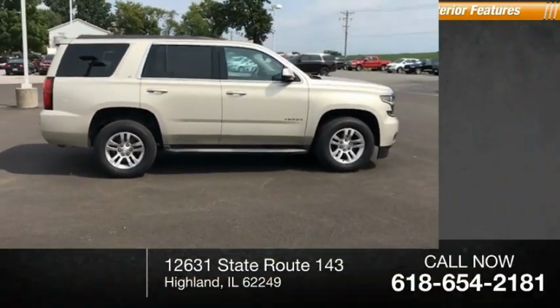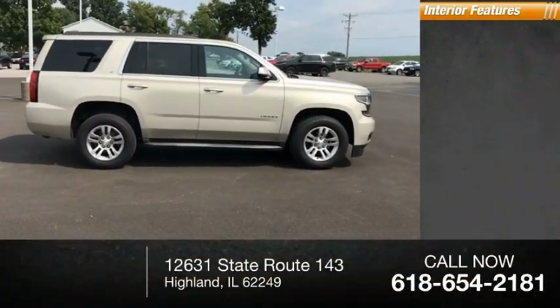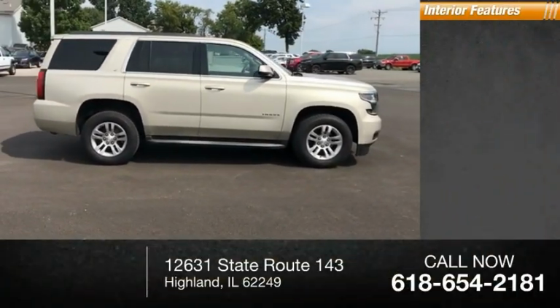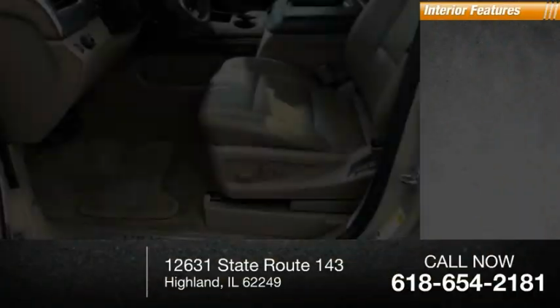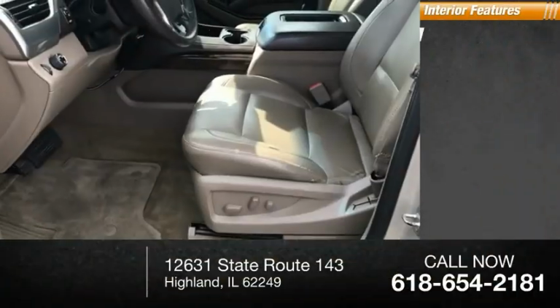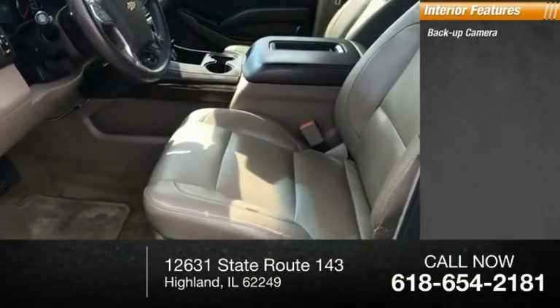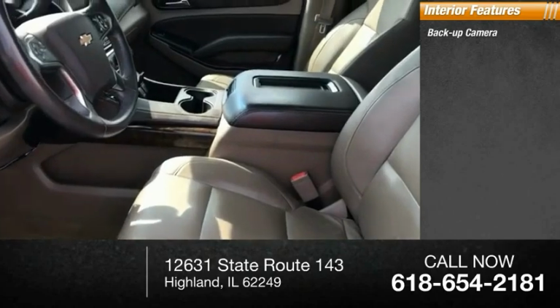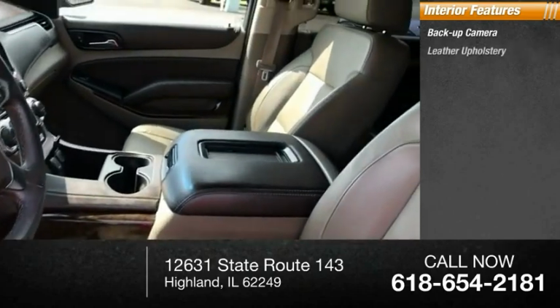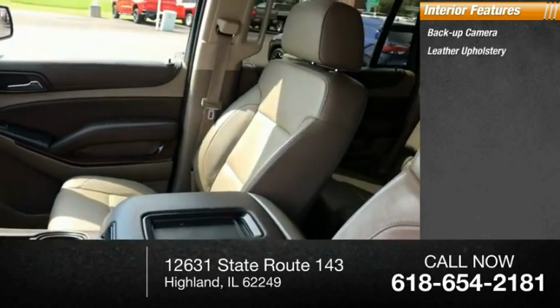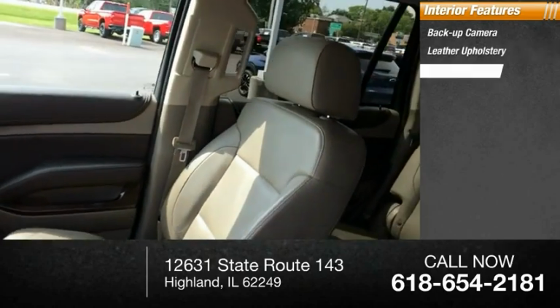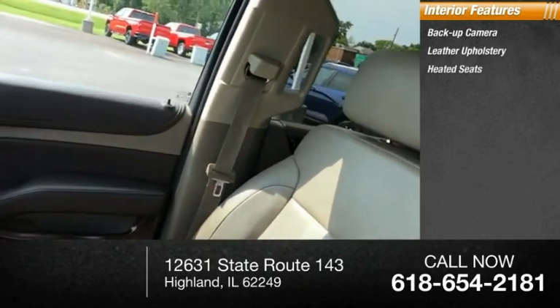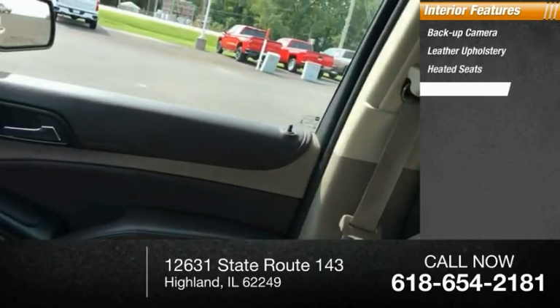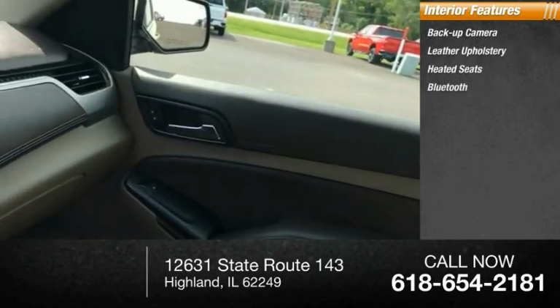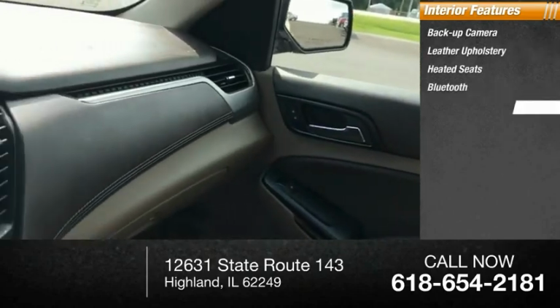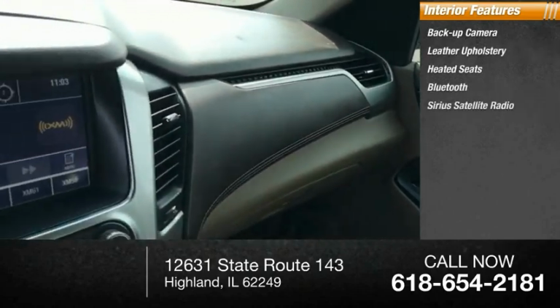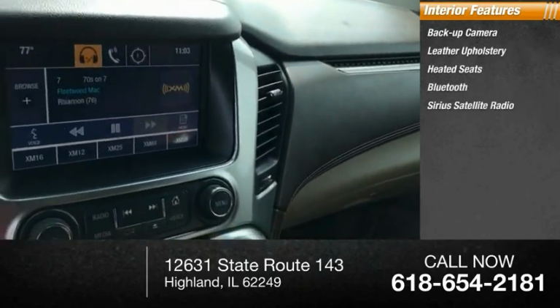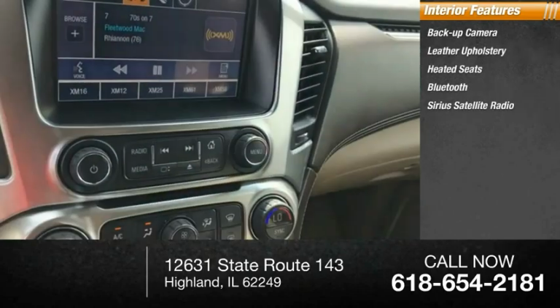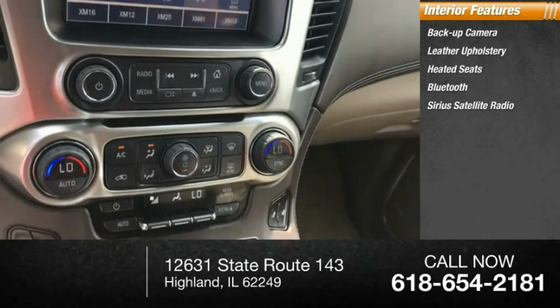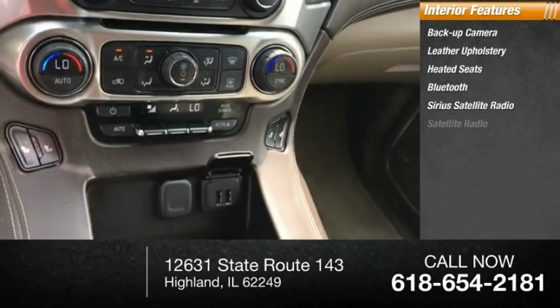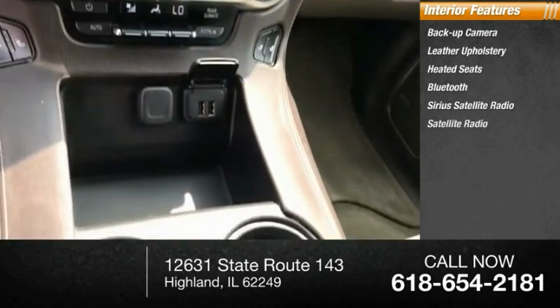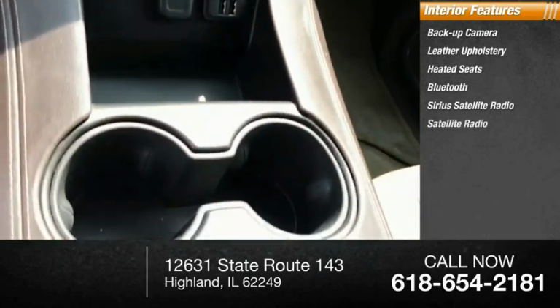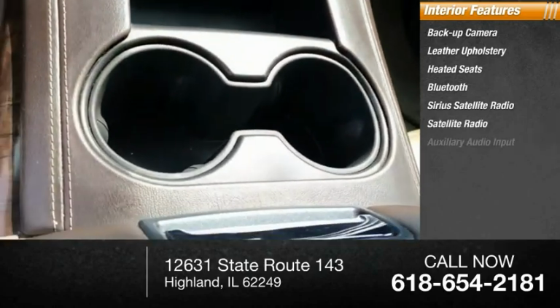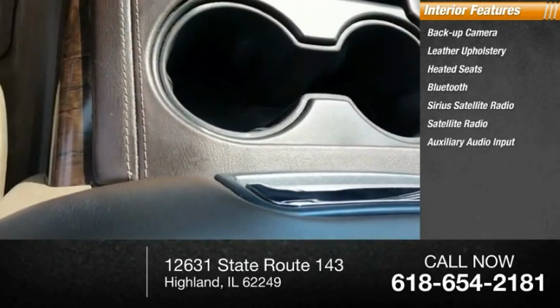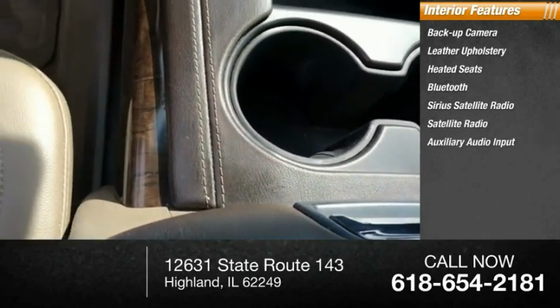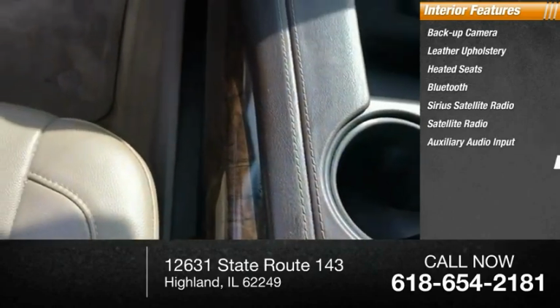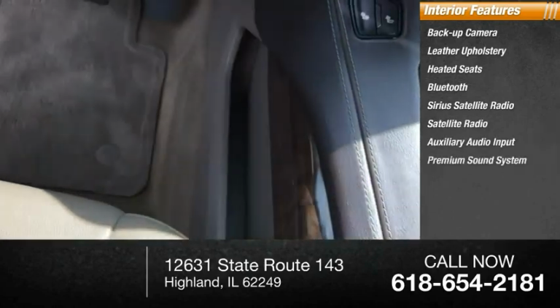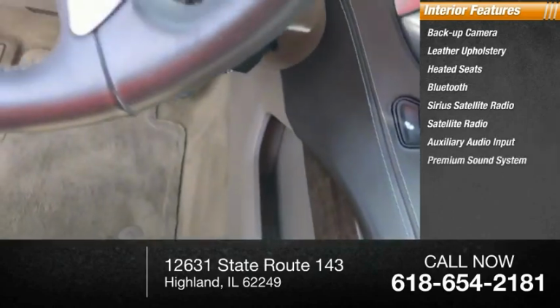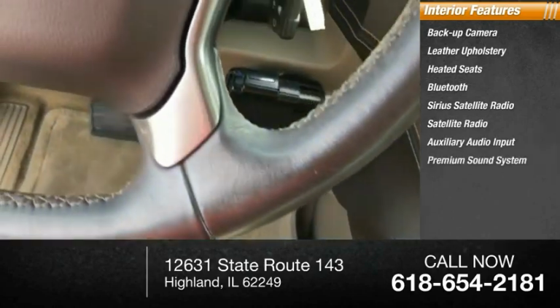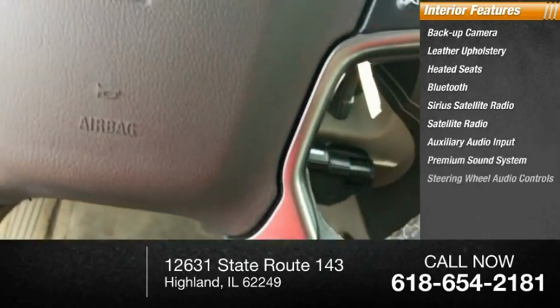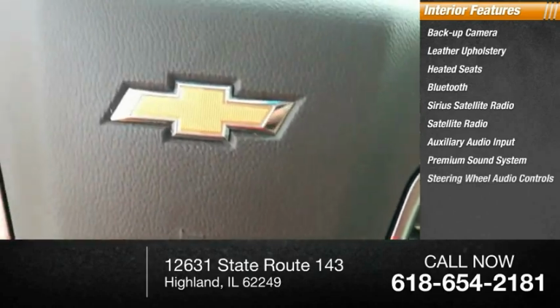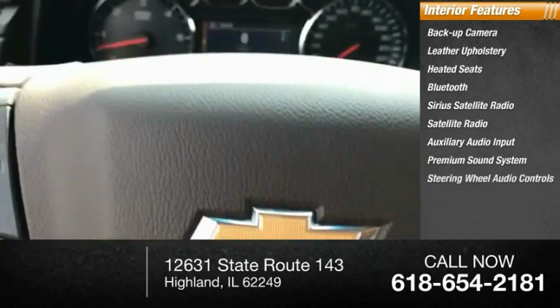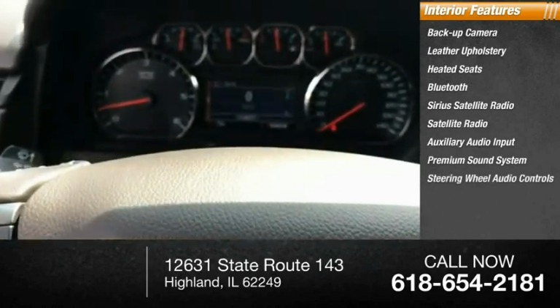Inside you'll find backup camera, leather upholstery, heated seats, Bluetooth, Sirius satellite radio, auxiliary audio input, premium sound system, steering wheel audio controls.